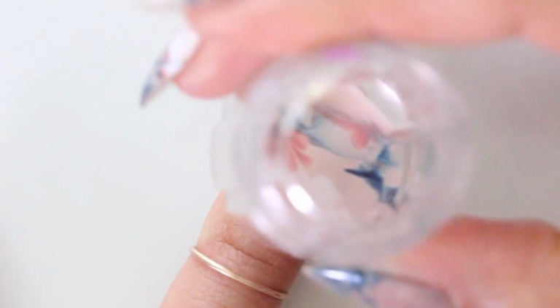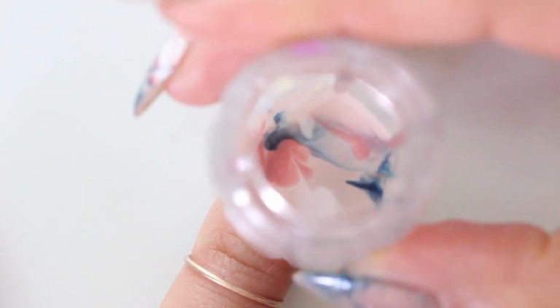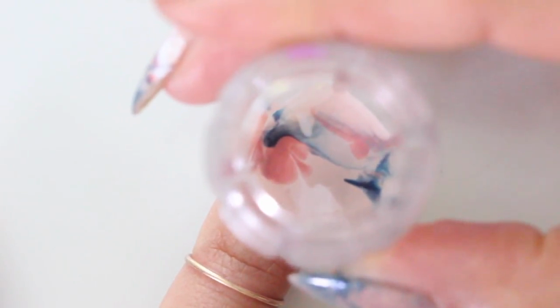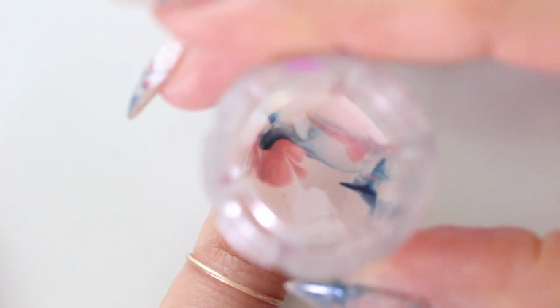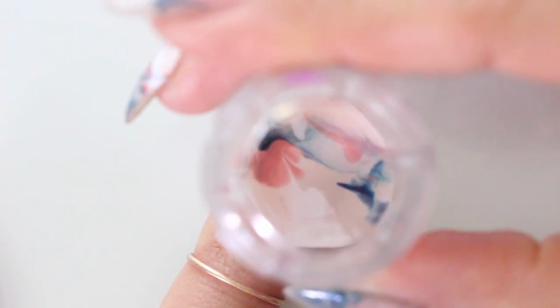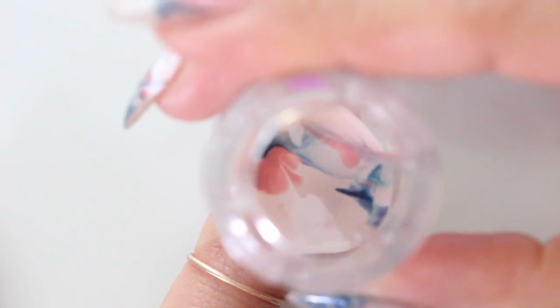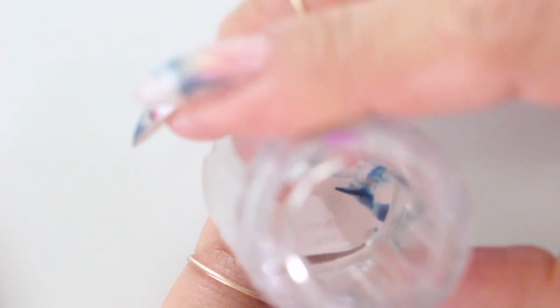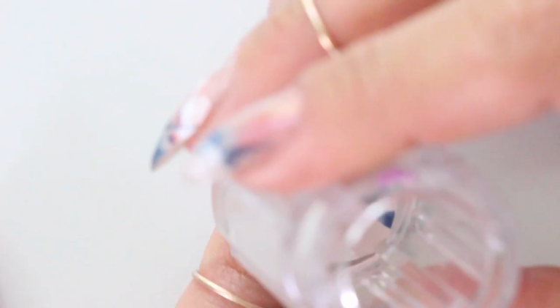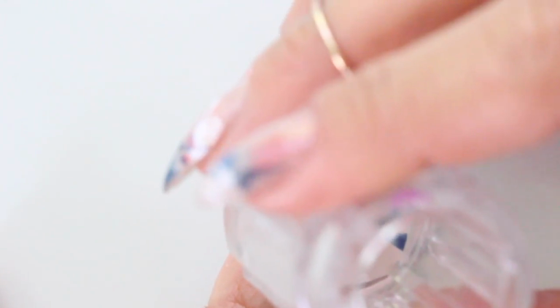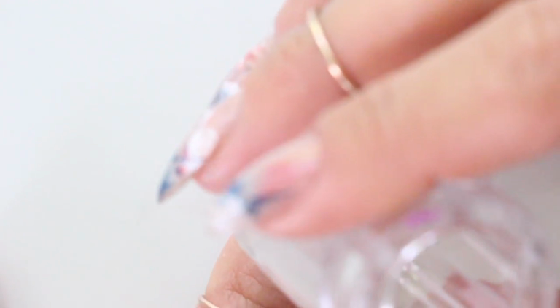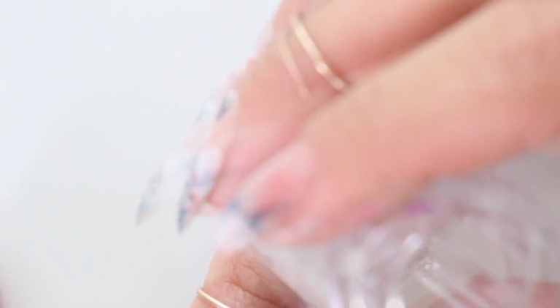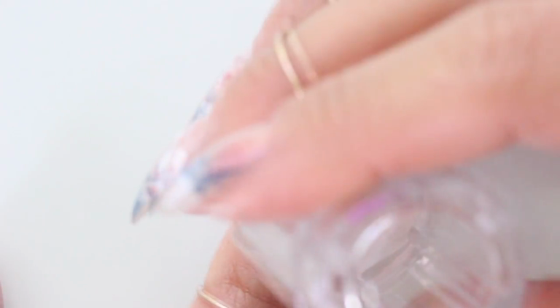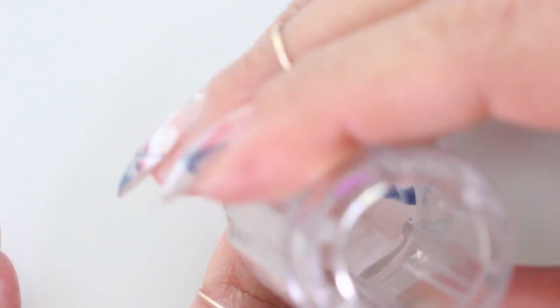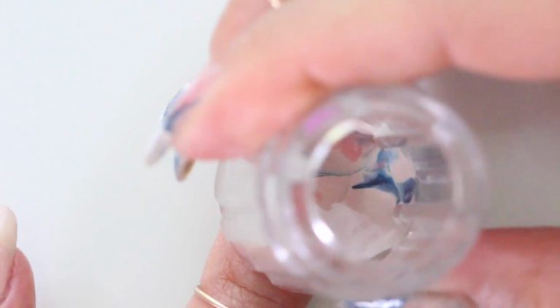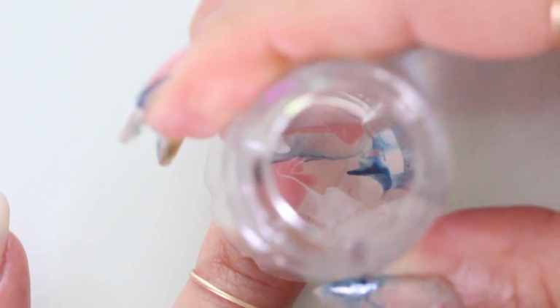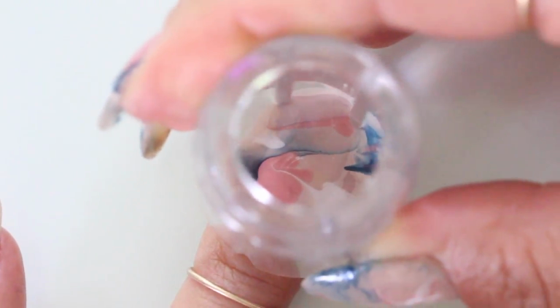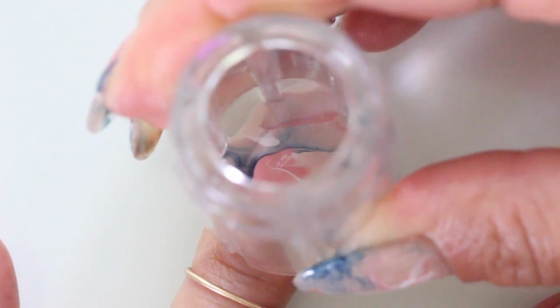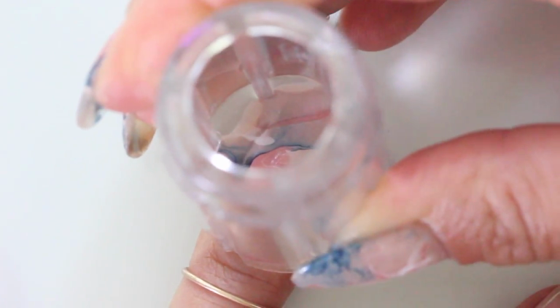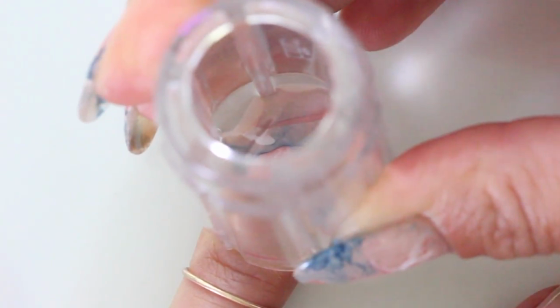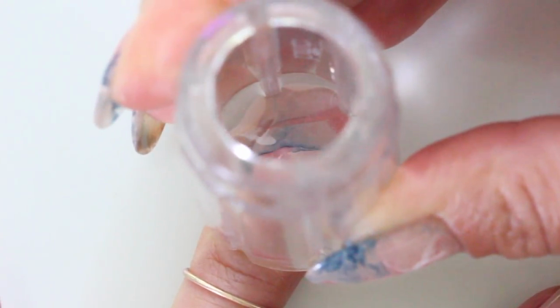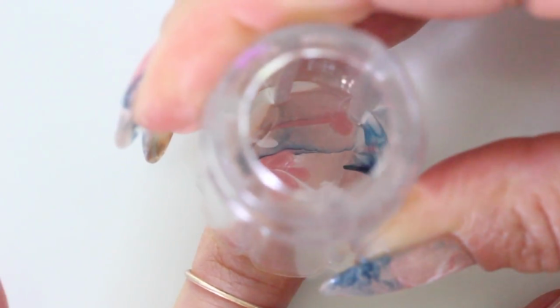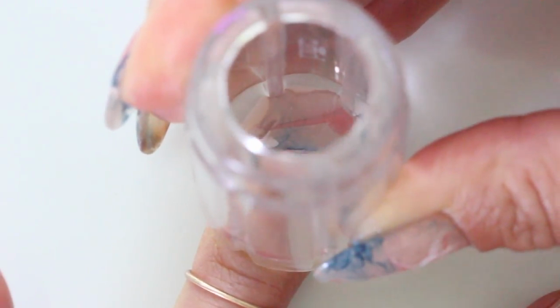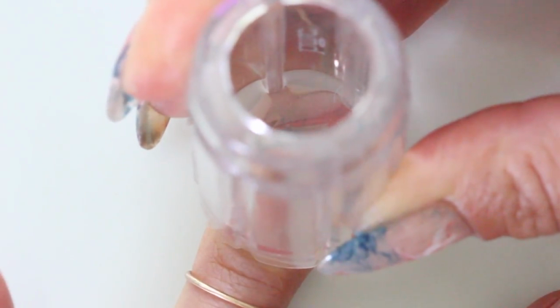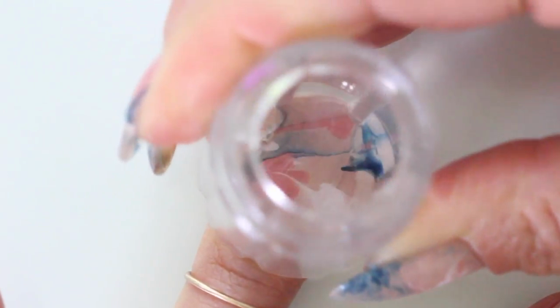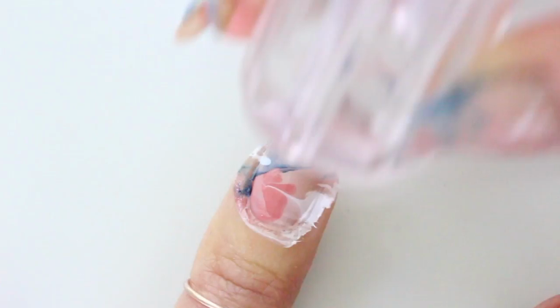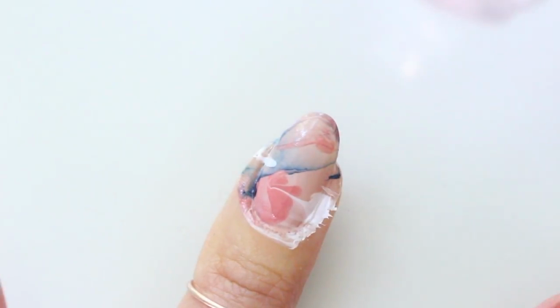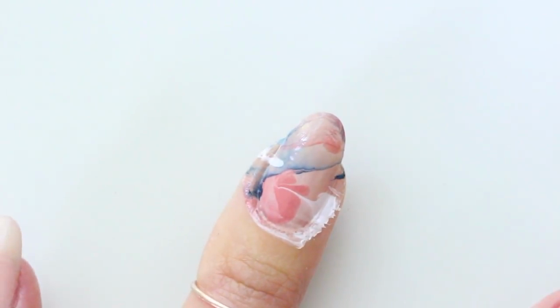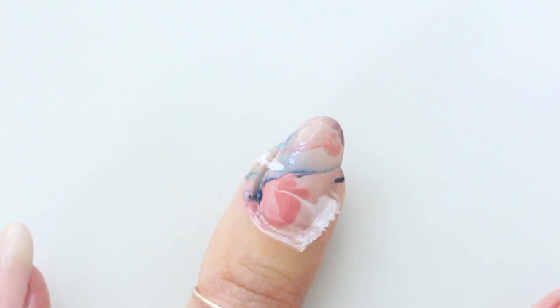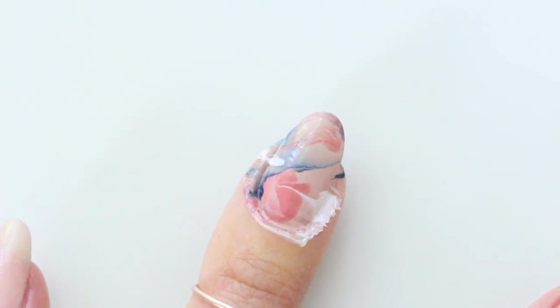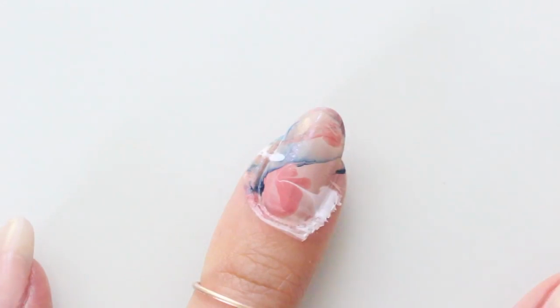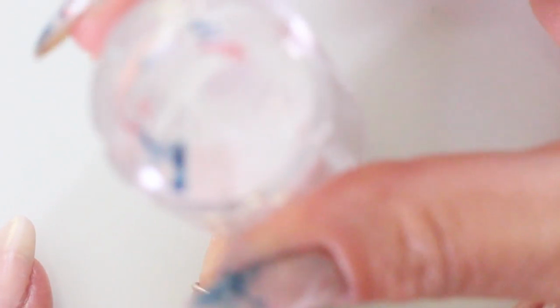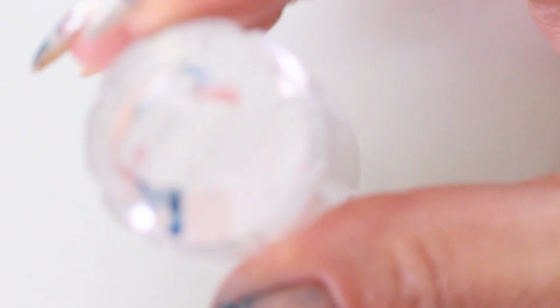Now you strategically press the stamper down so you get the composition you want on the nail. Press down firmly and with confidence and then lift up your stamper. Ta-da!